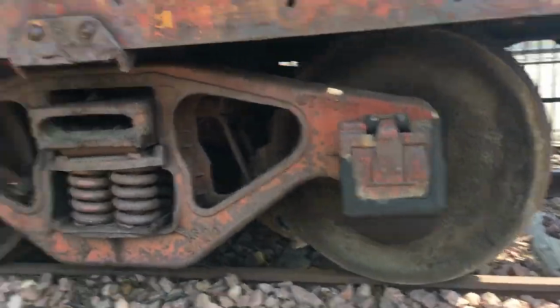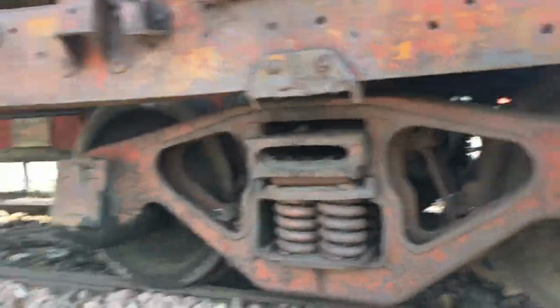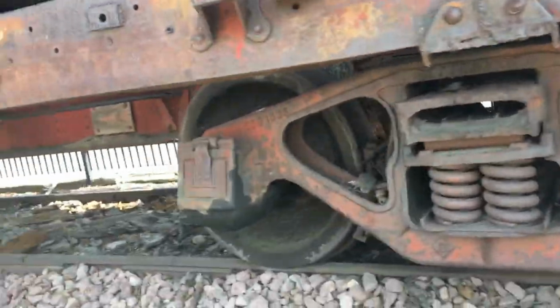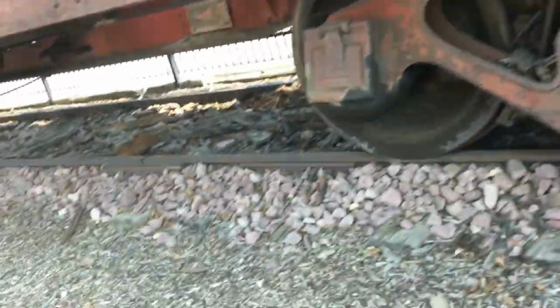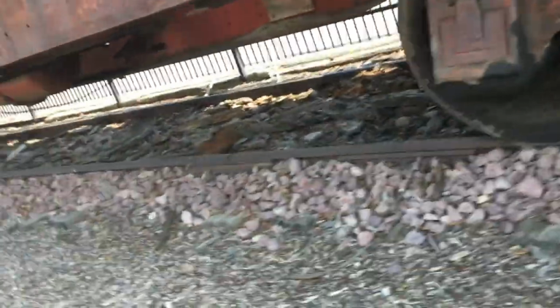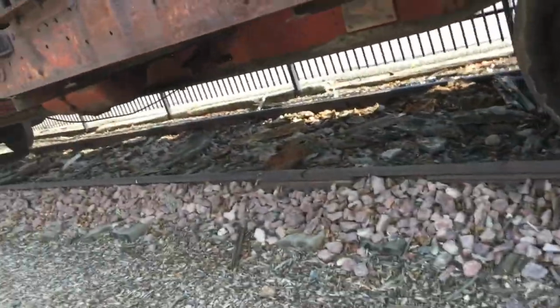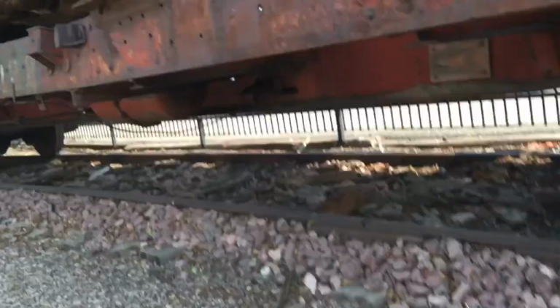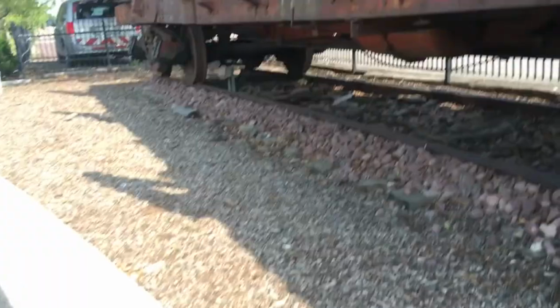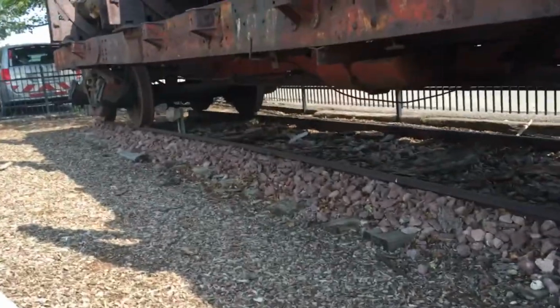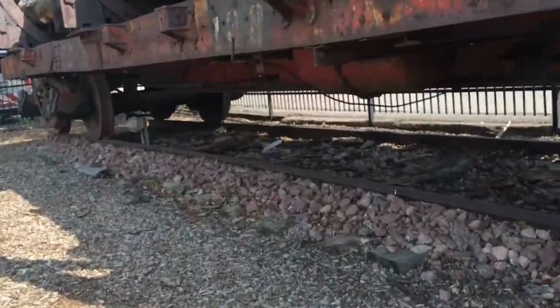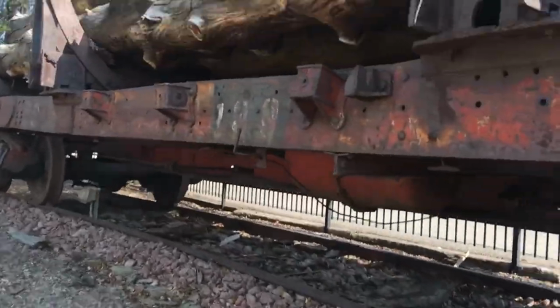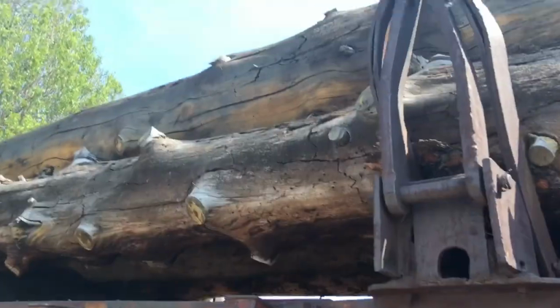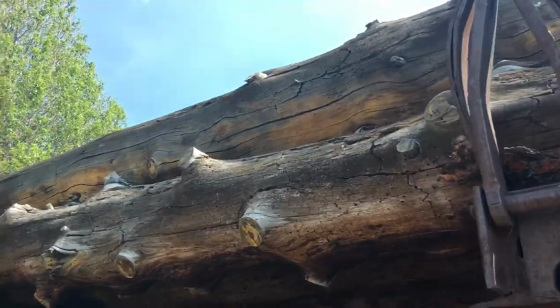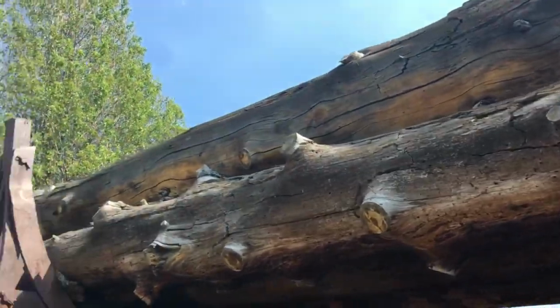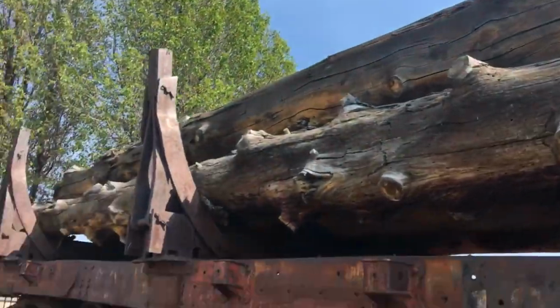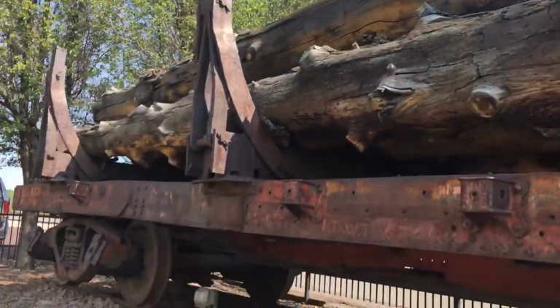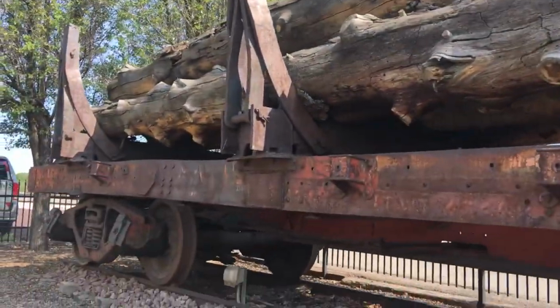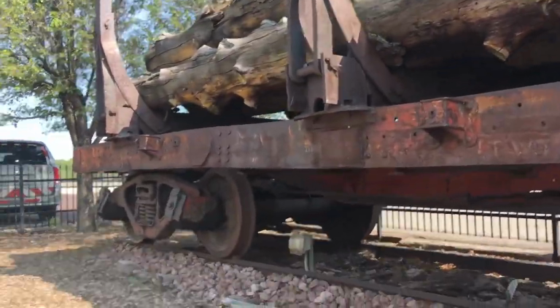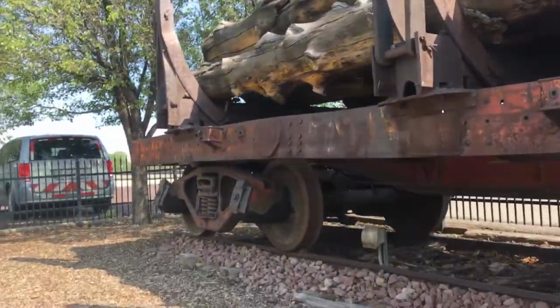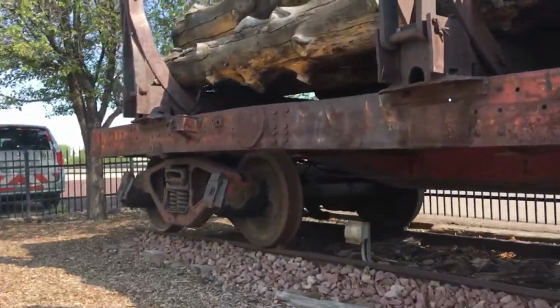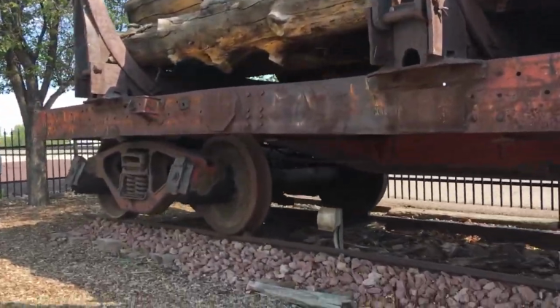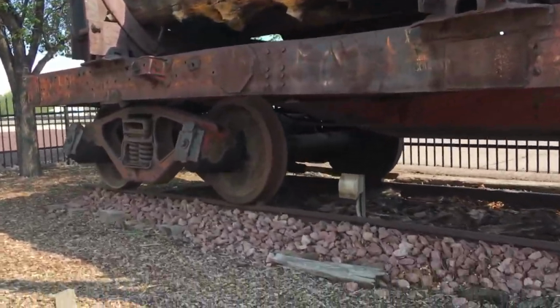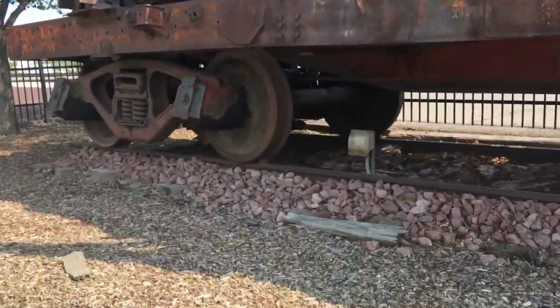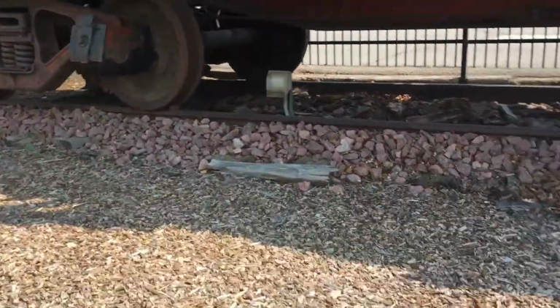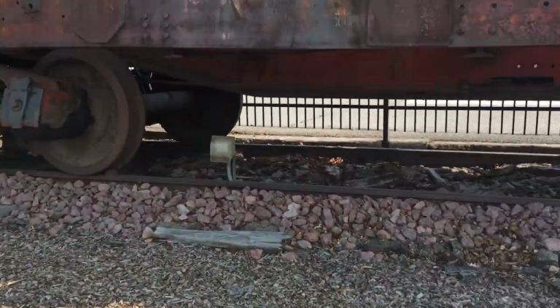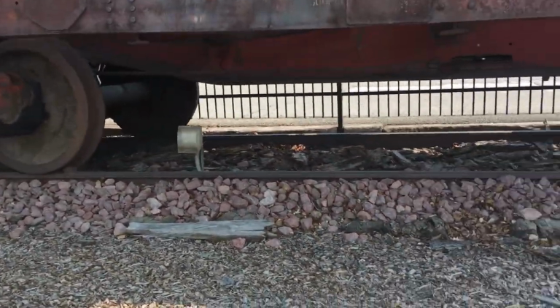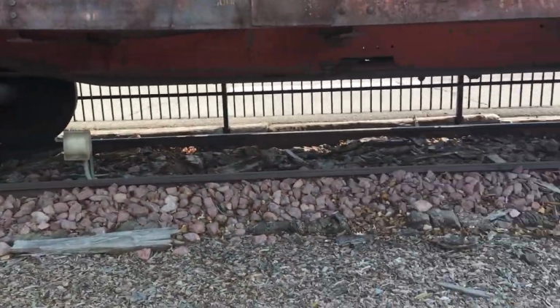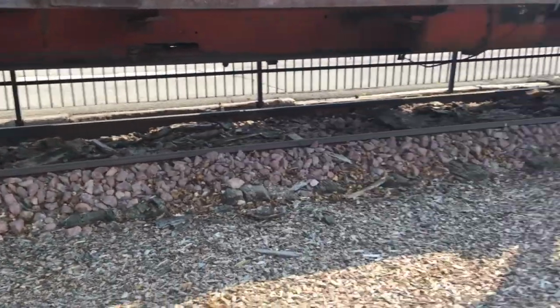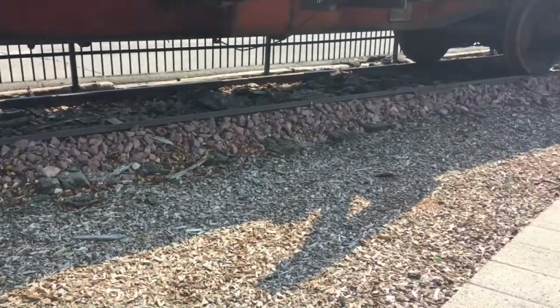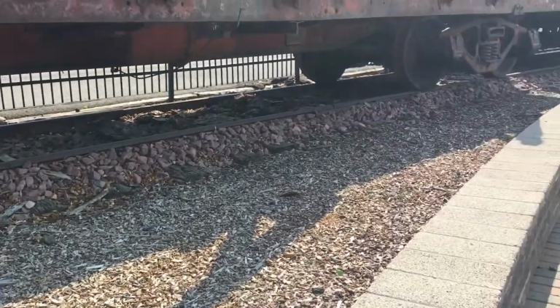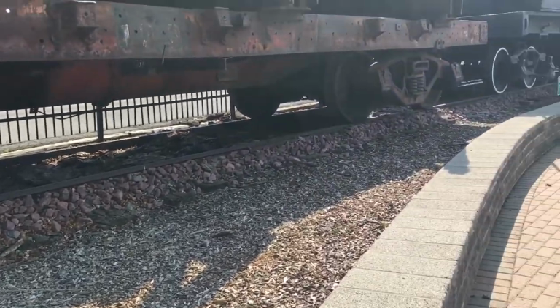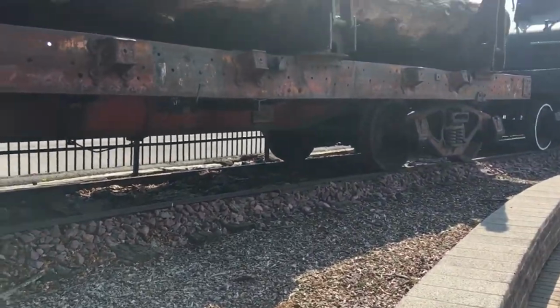This is an engine produced in 1917 and used for a logging company. Yeah, look at that — it's on its own little track.